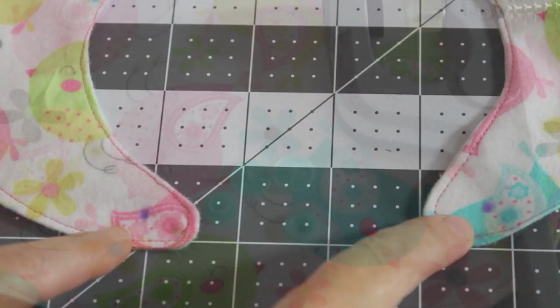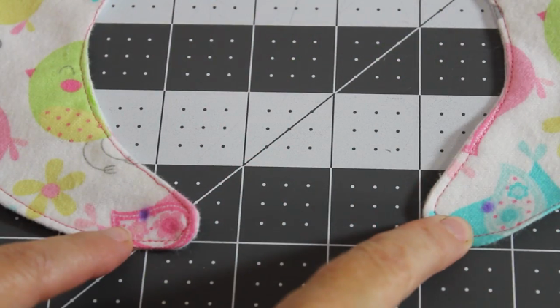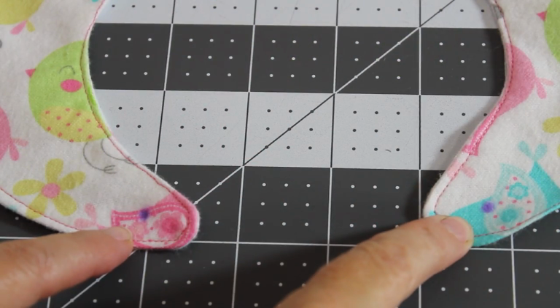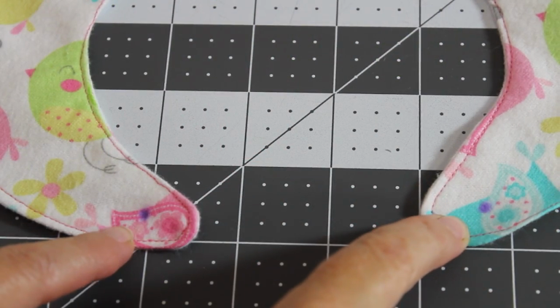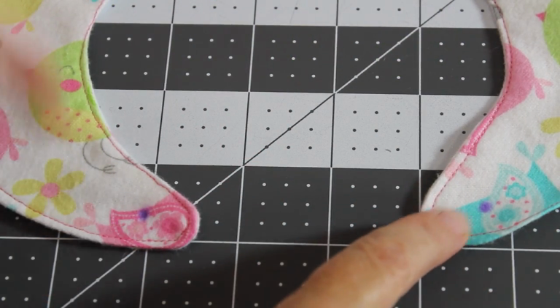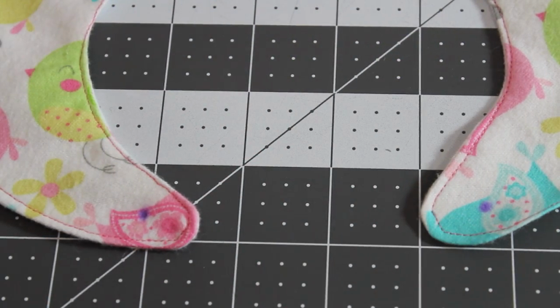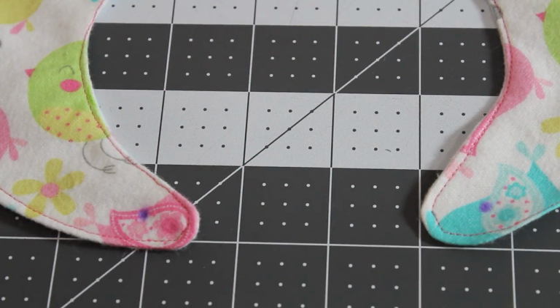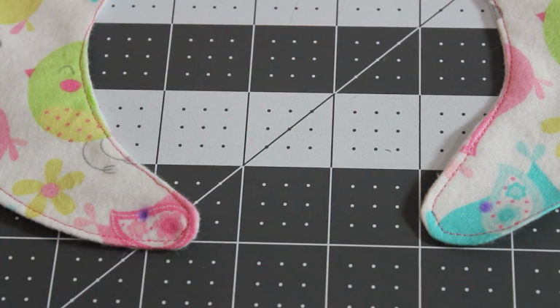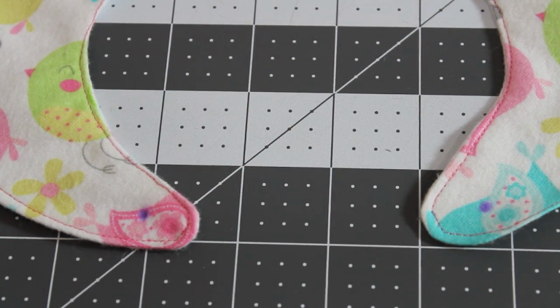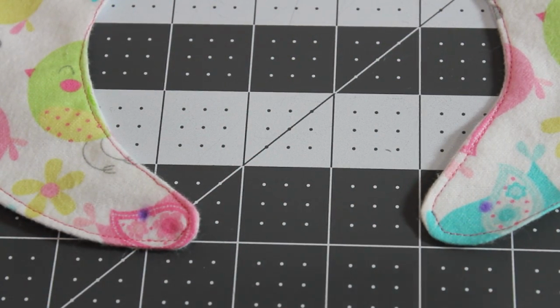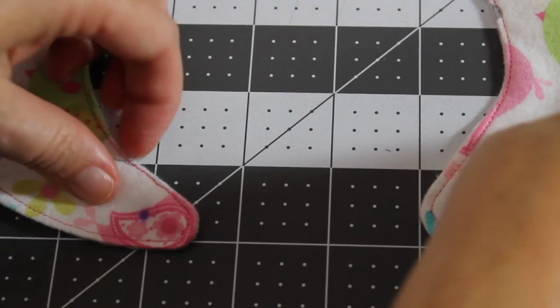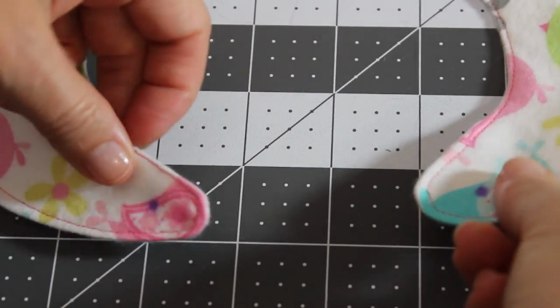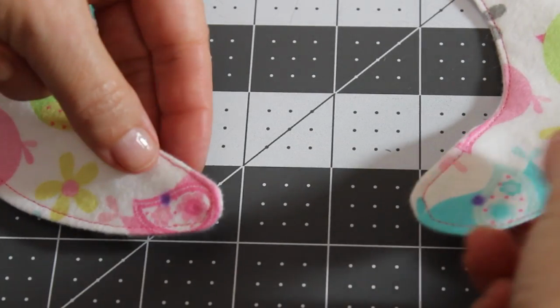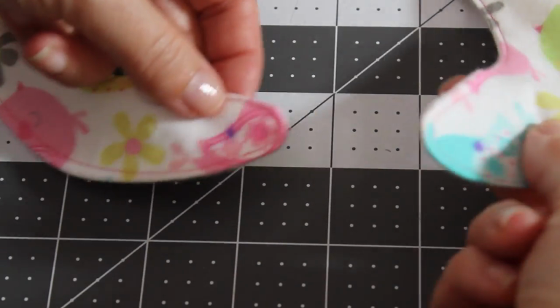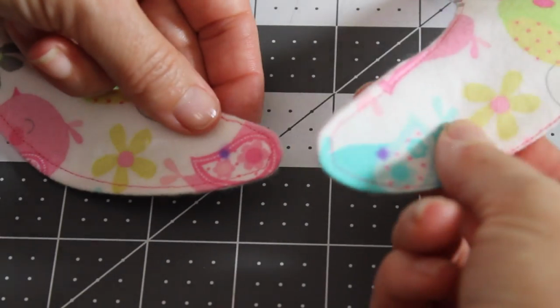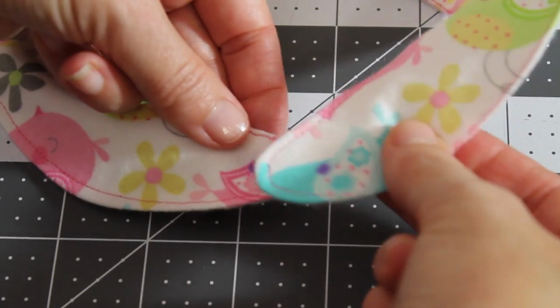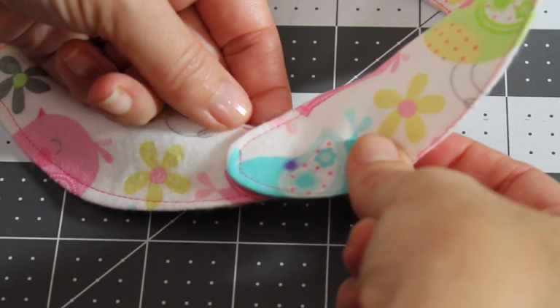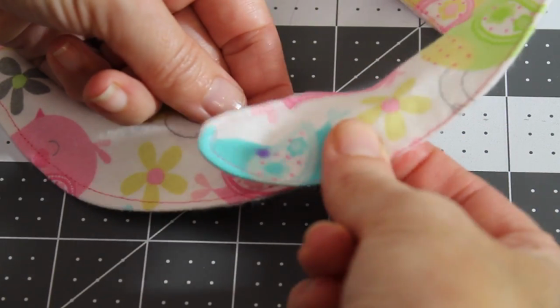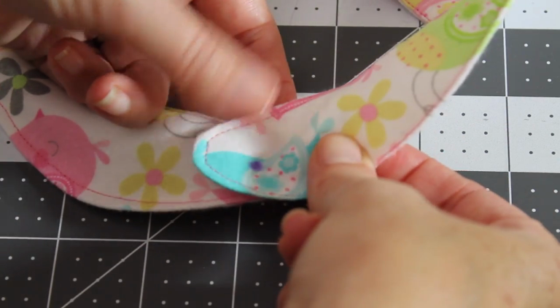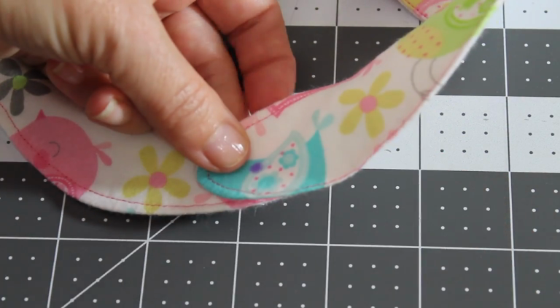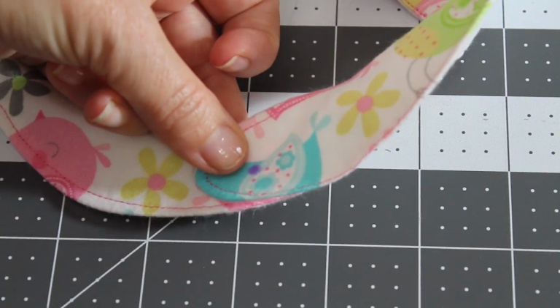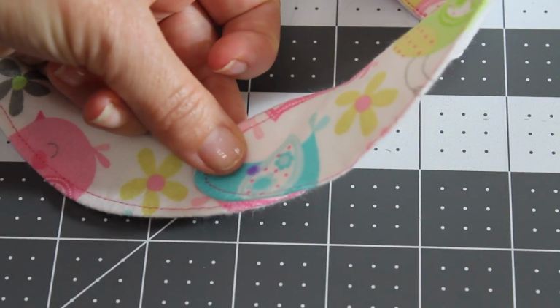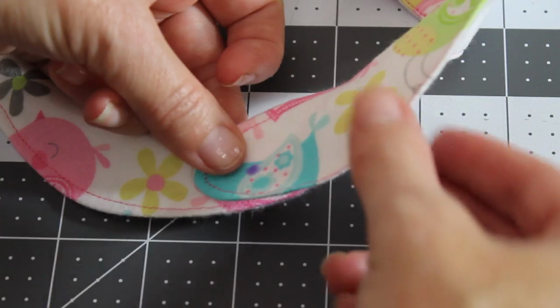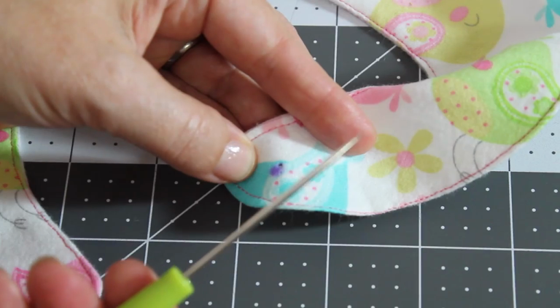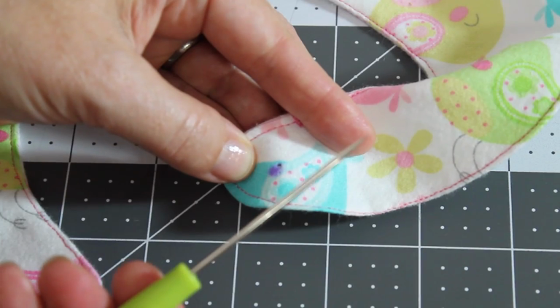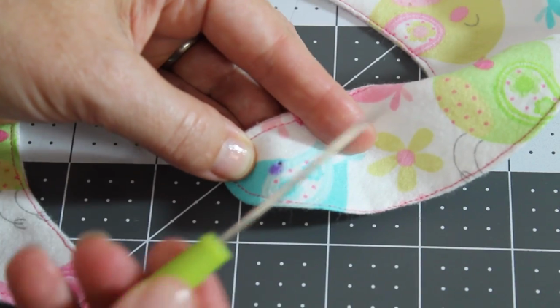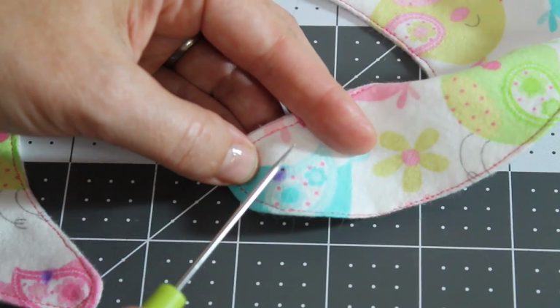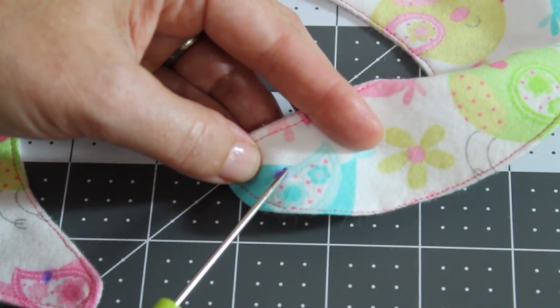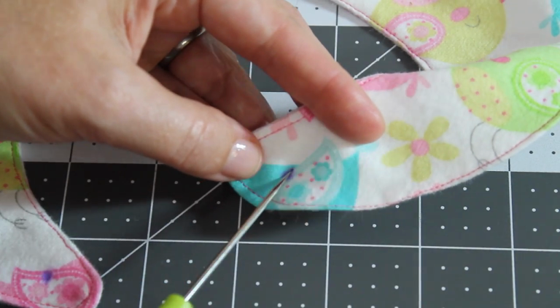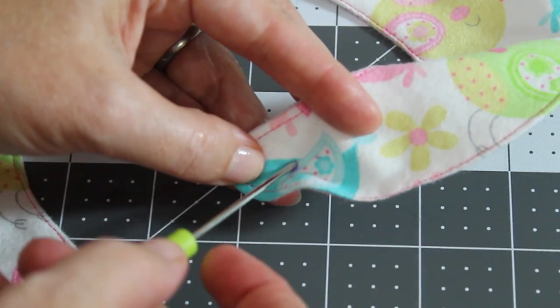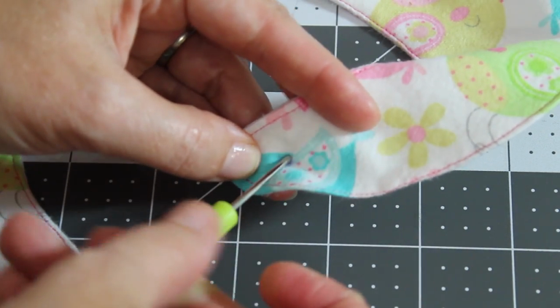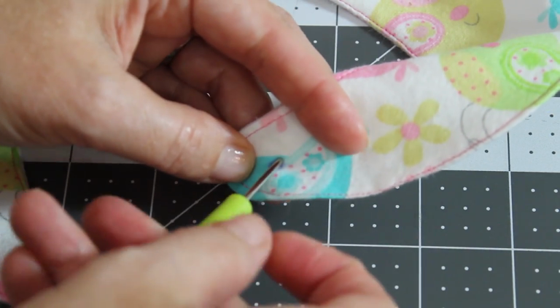Mark your project where you want the snaps, and then you need to decide how you want them to overlap — mine's going to overlap like so. What I'm going to do is take the awl and poke a hole into the fabric where I've marked.